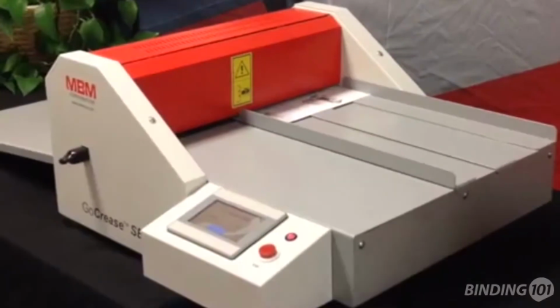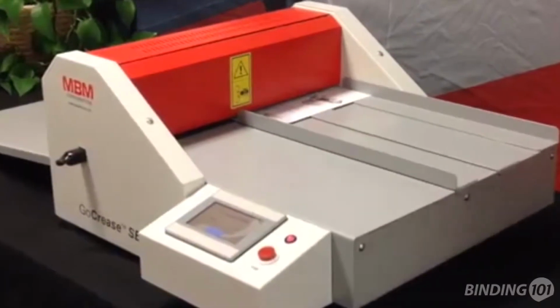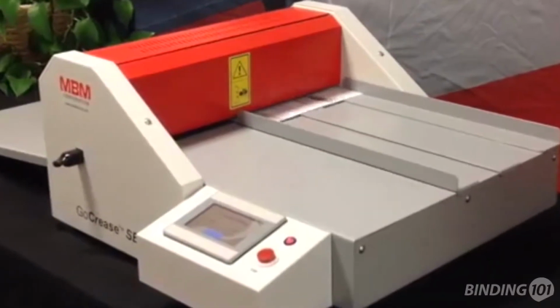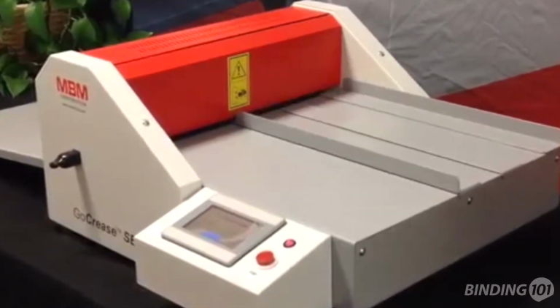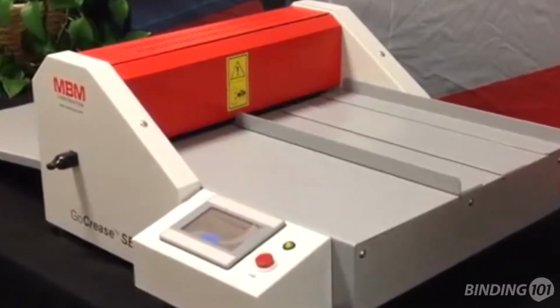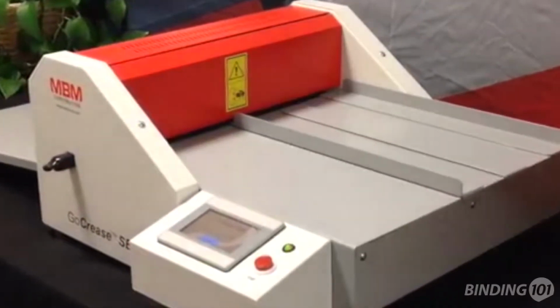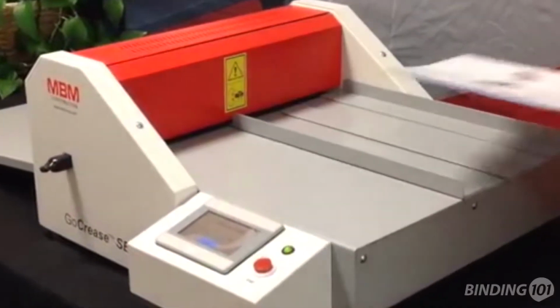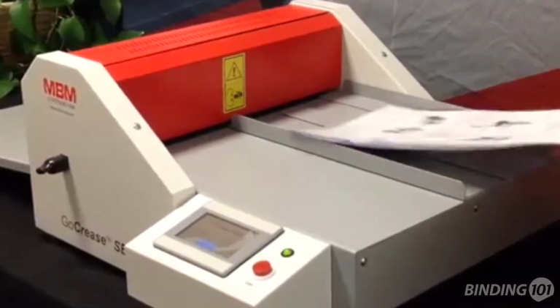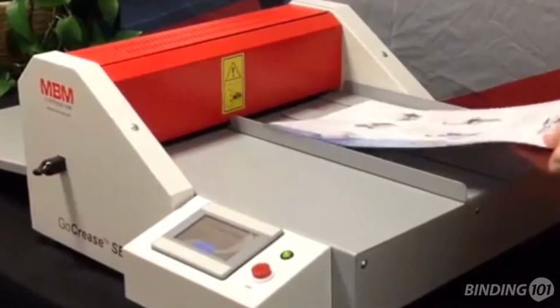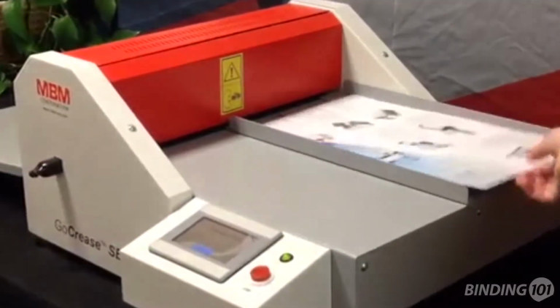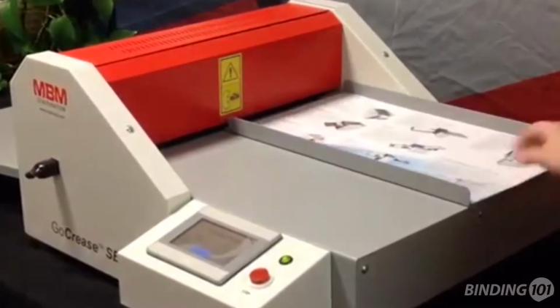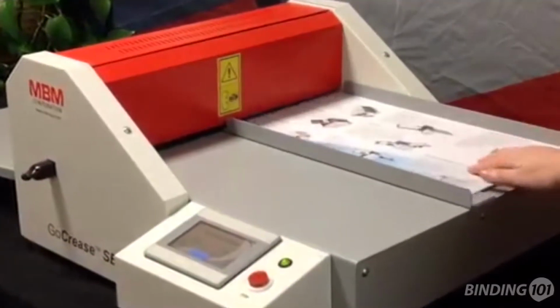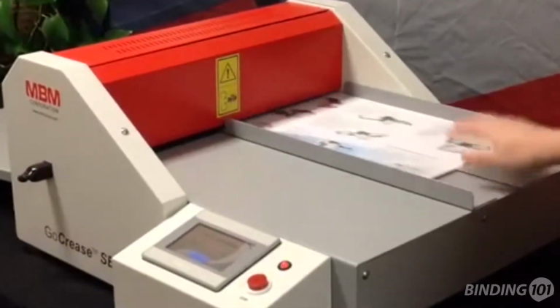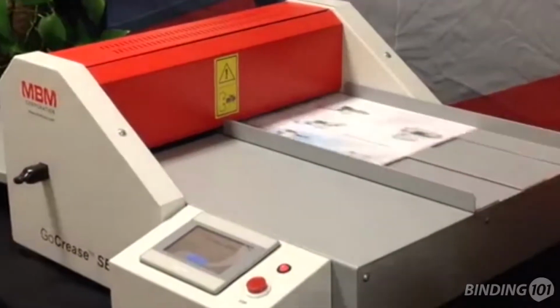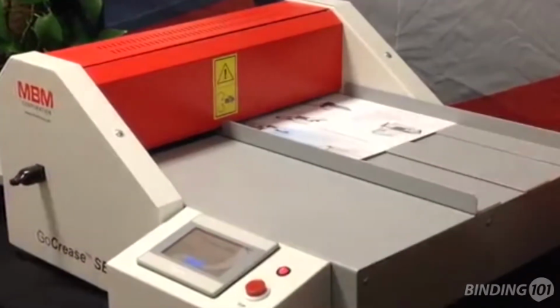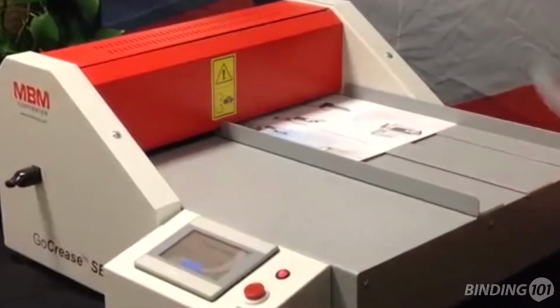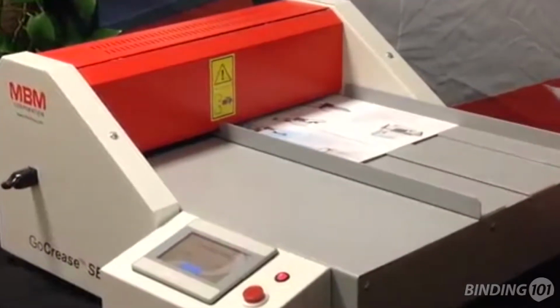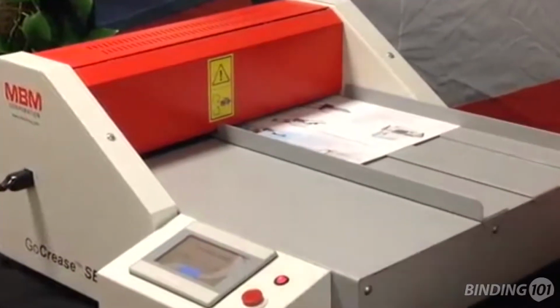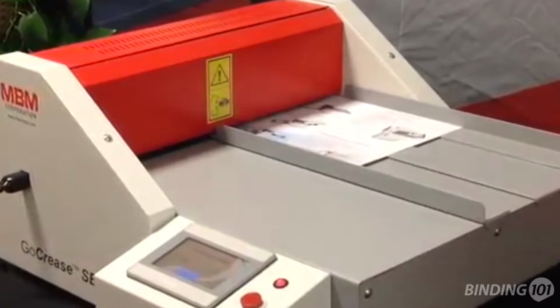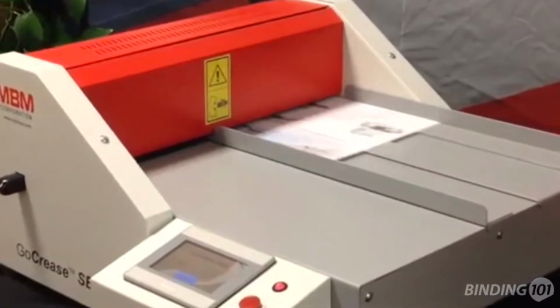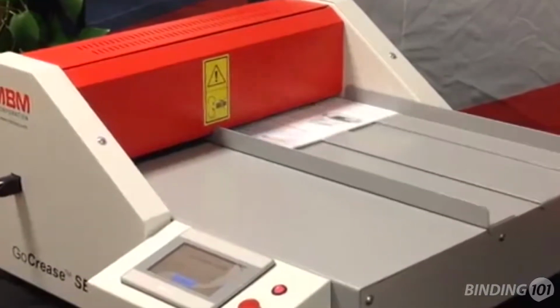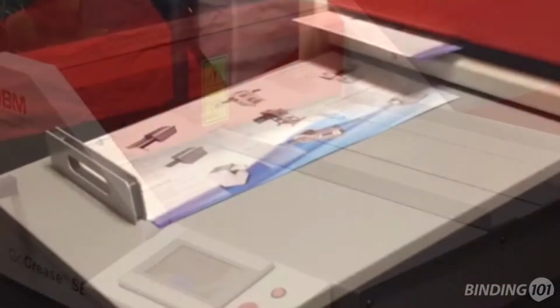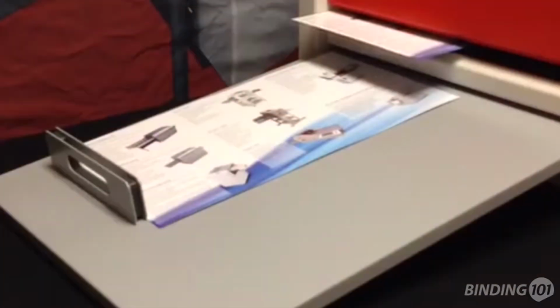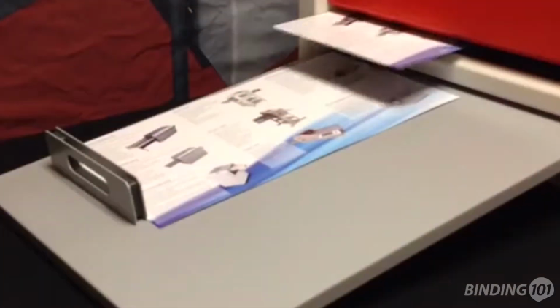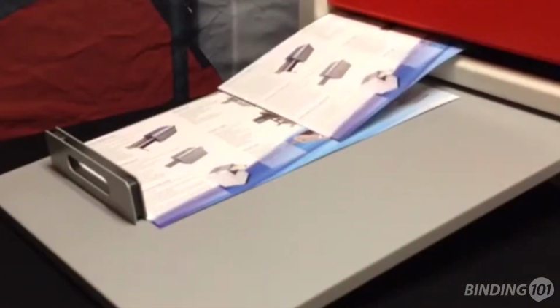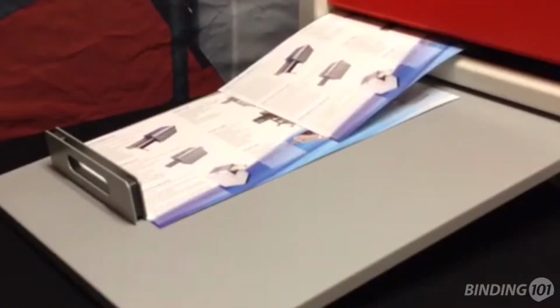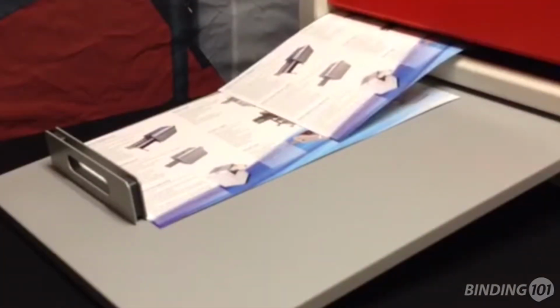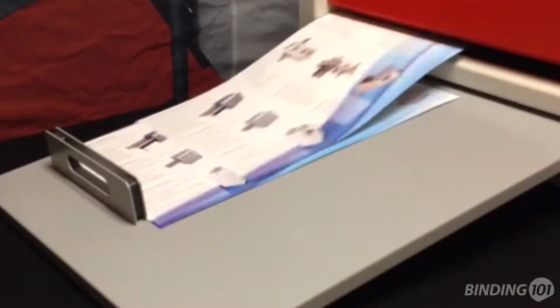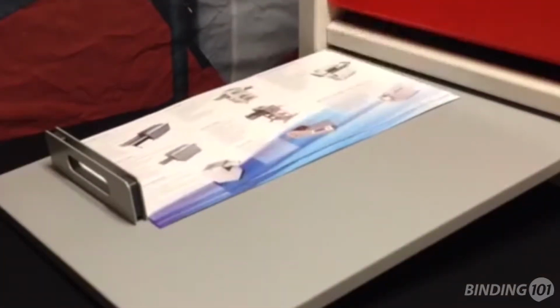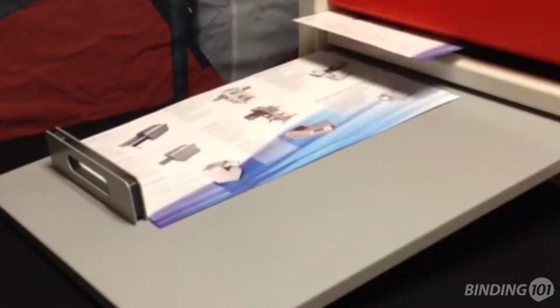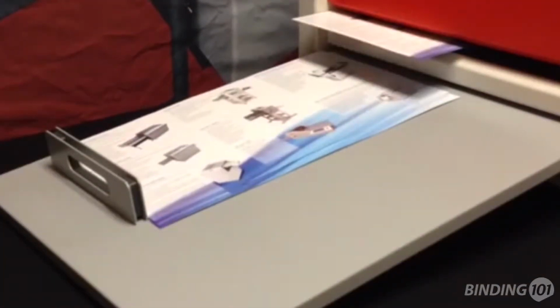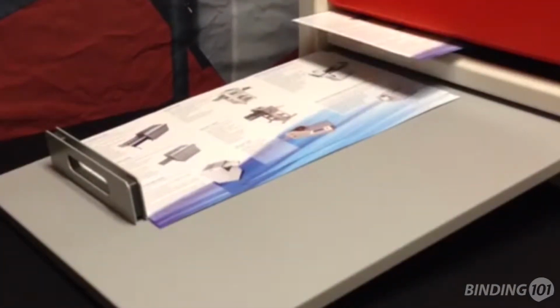The GoCrease Semi Automatic Creaser will grab your hand-fed paper, pull it under the creasing bar, apply the creases as programmed, and slide your pages into a neat stack on the exit tray.